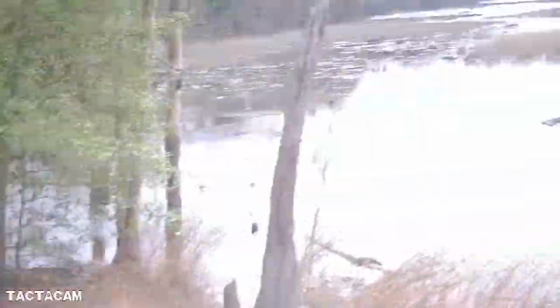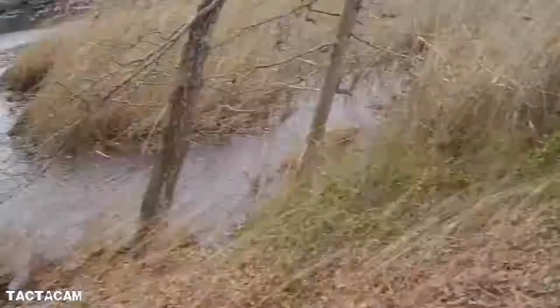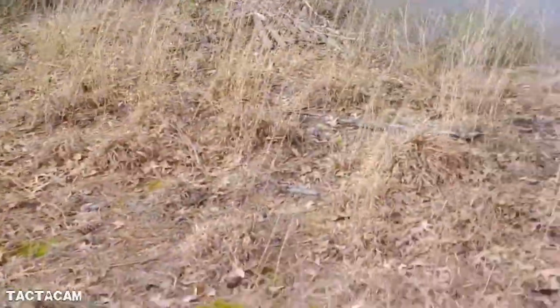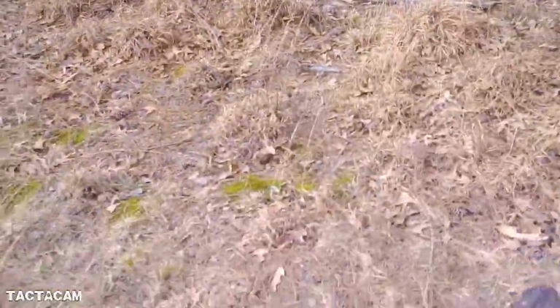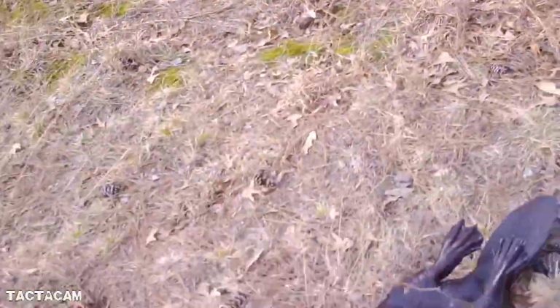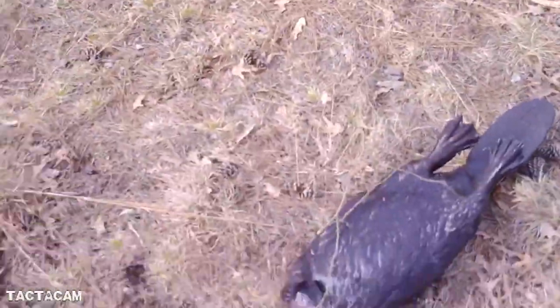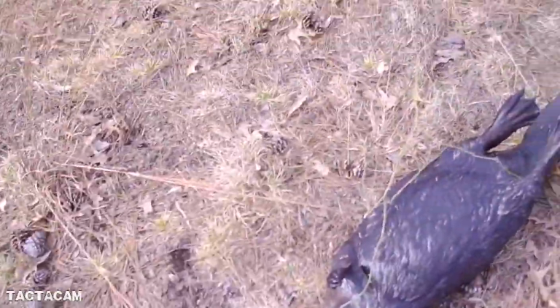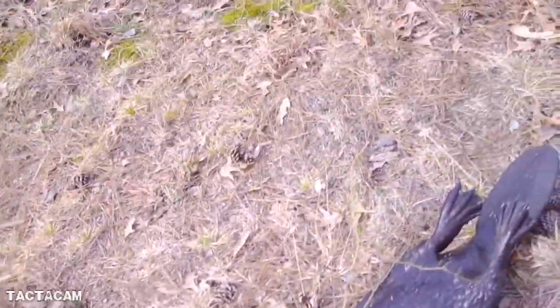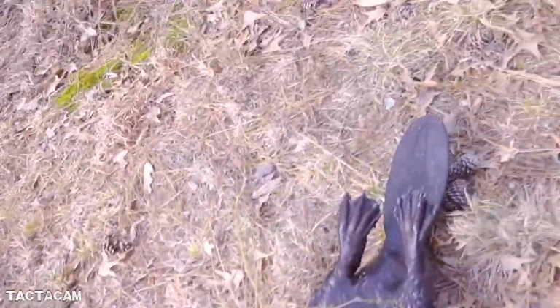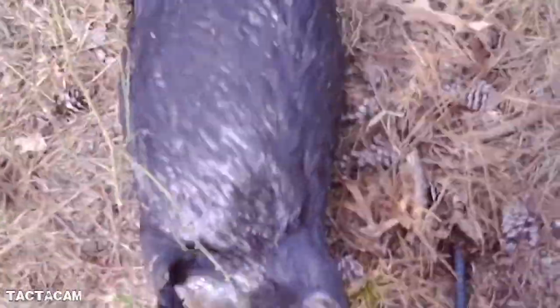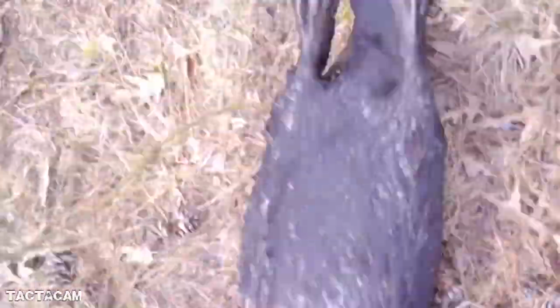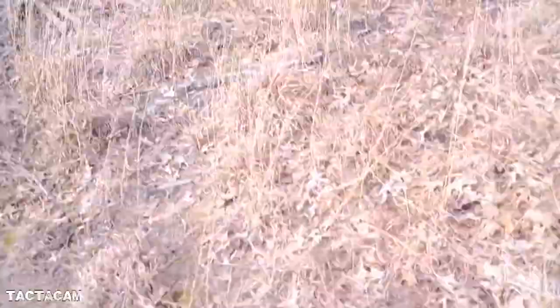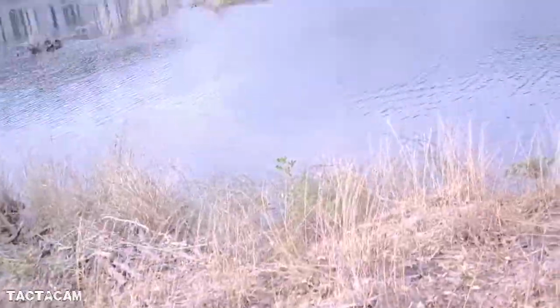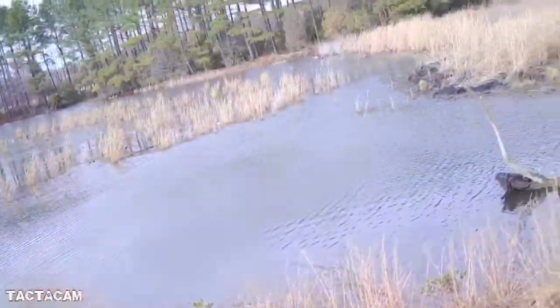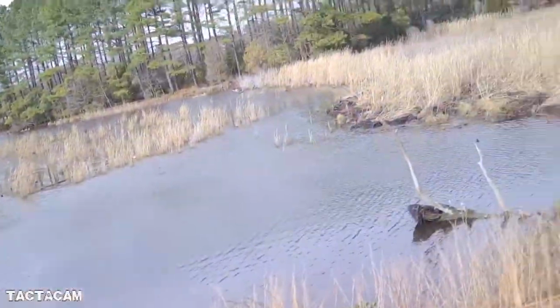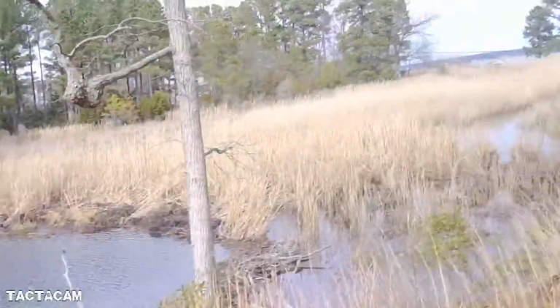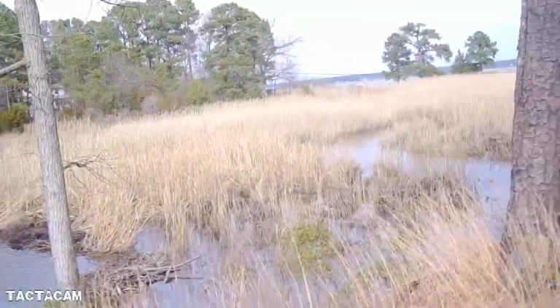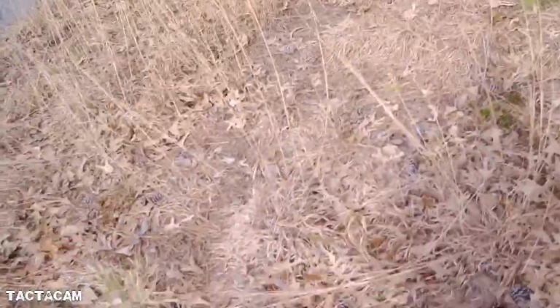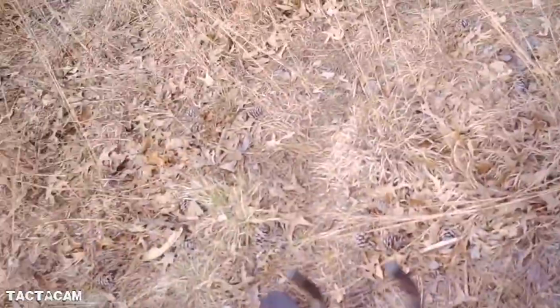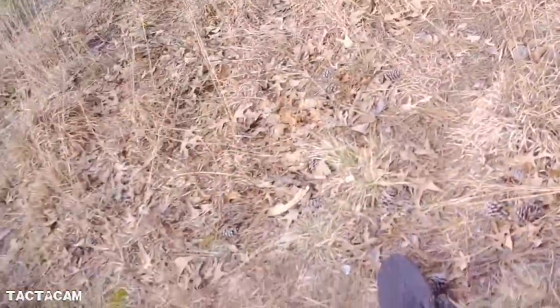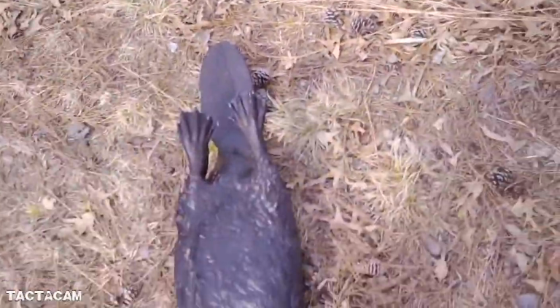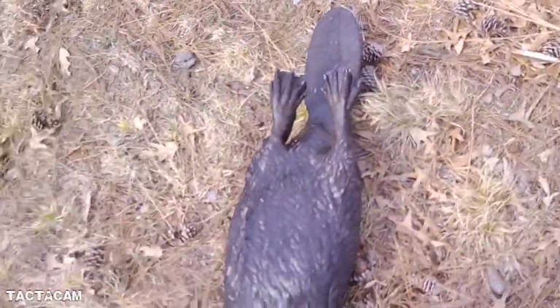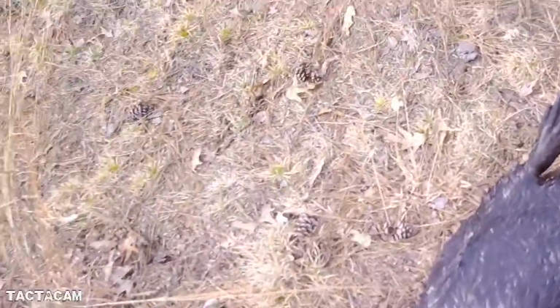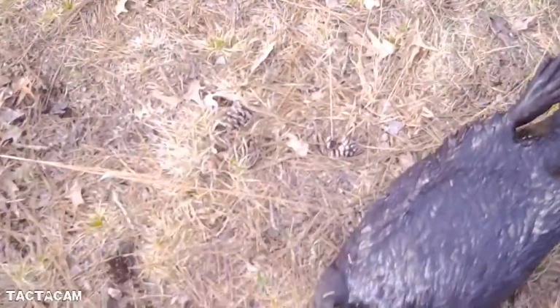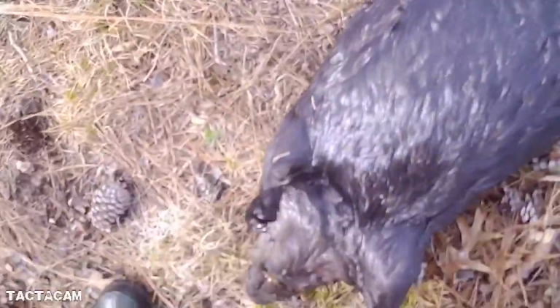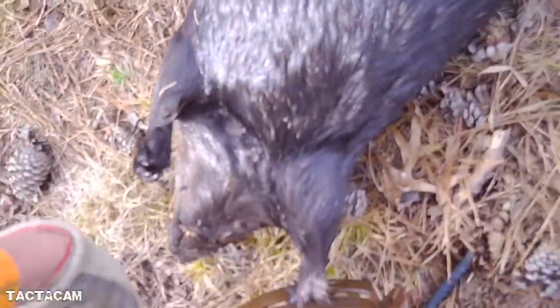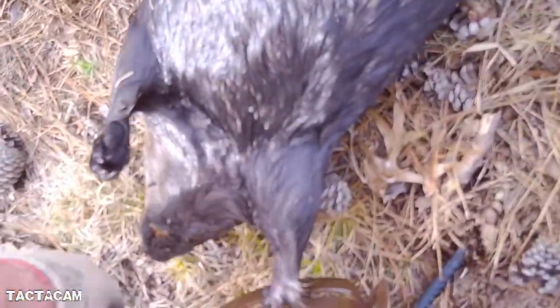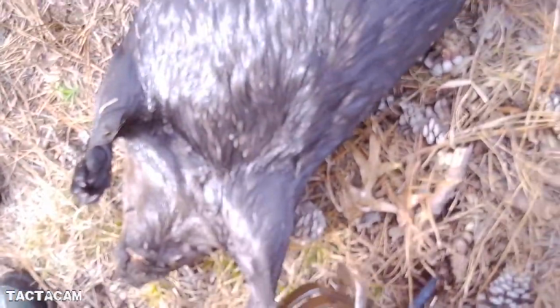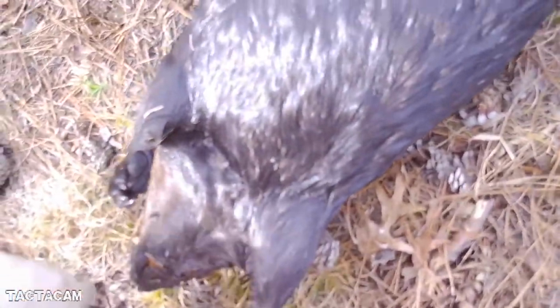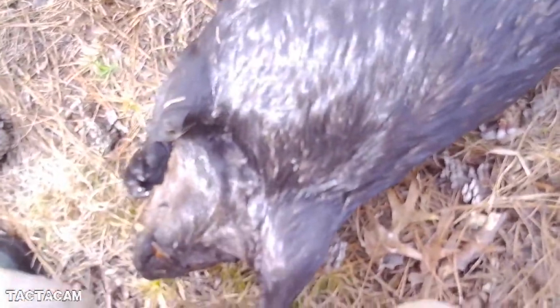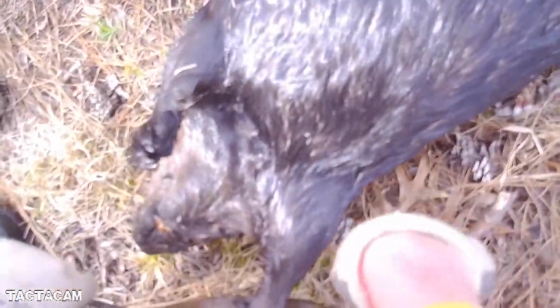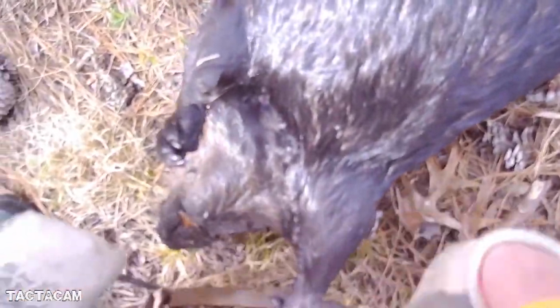Another nice front foot catch. Most people try to set them to catch them on the back foot, but I'd rather catch them on the front foot.